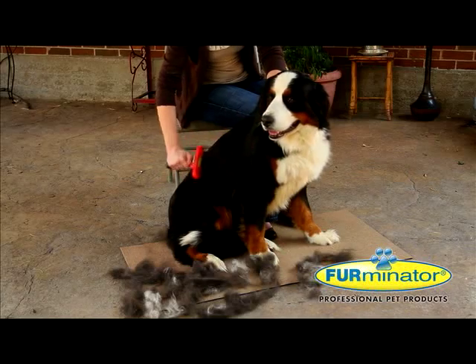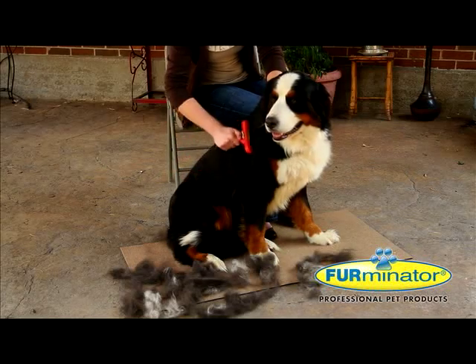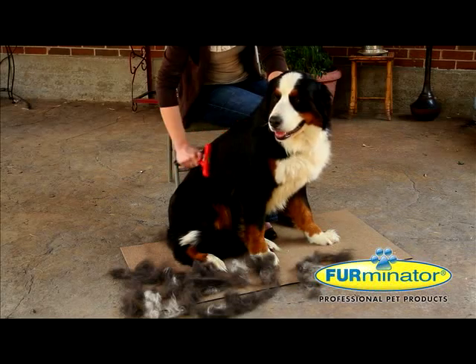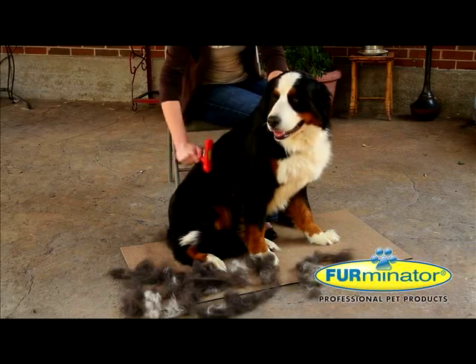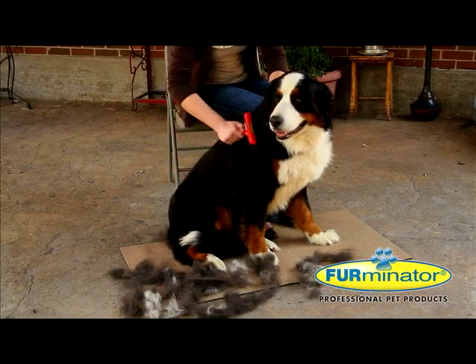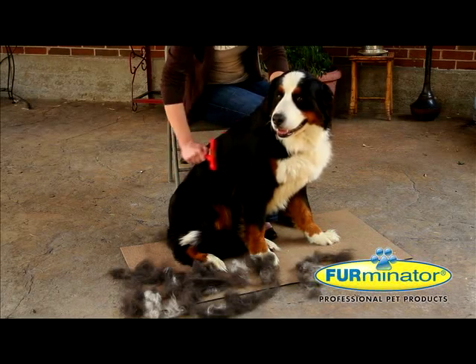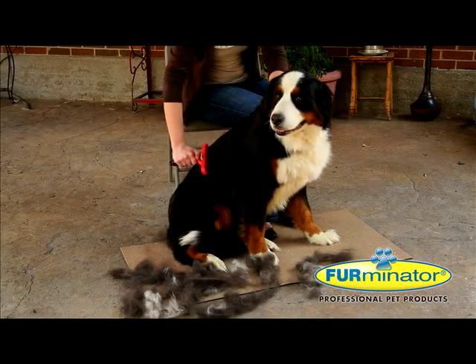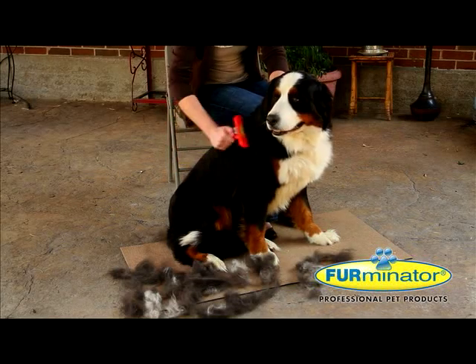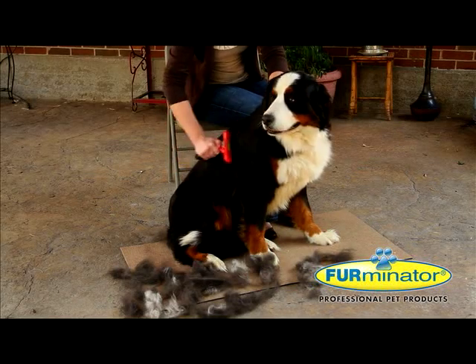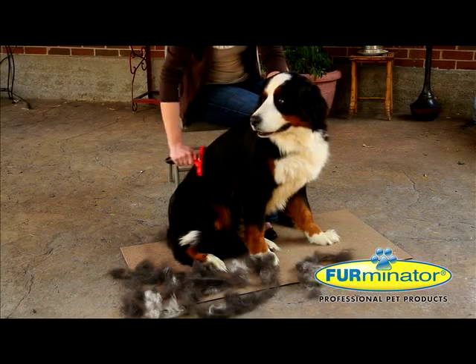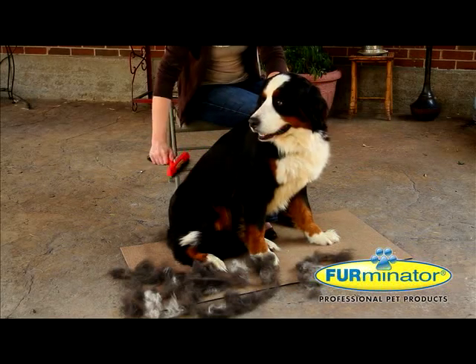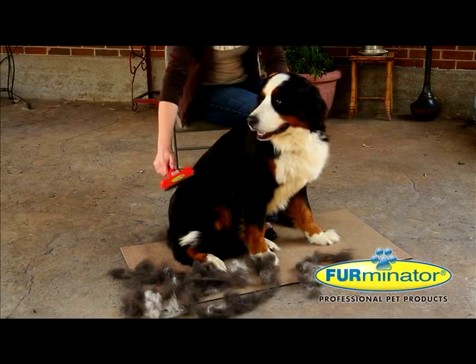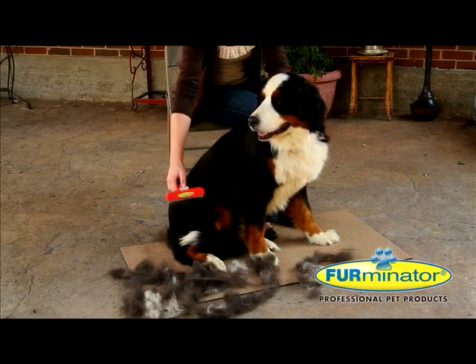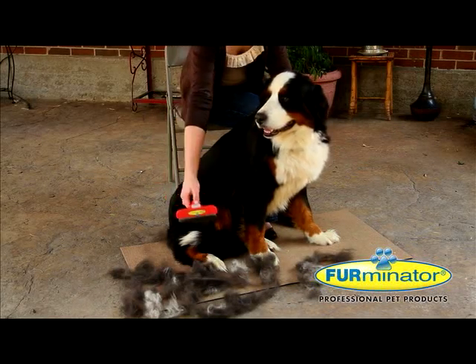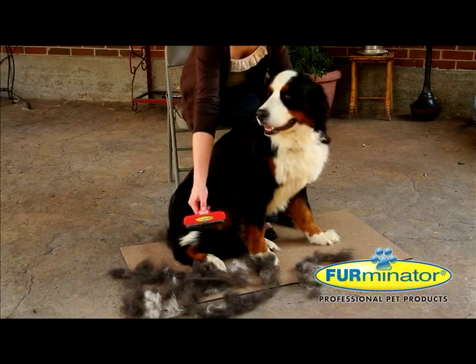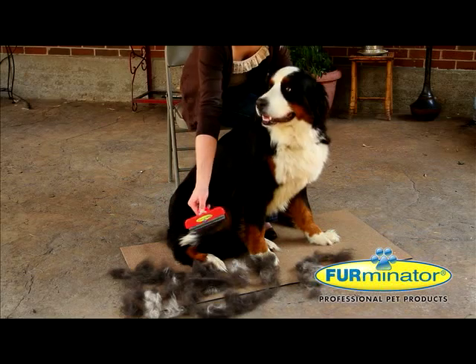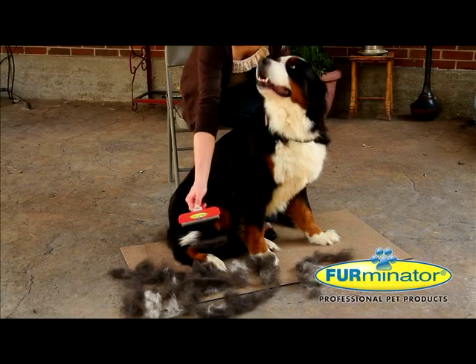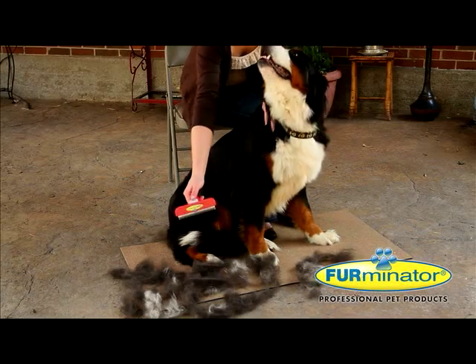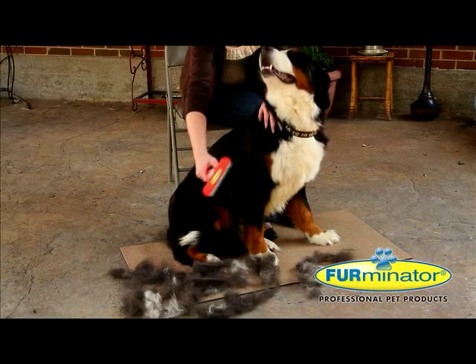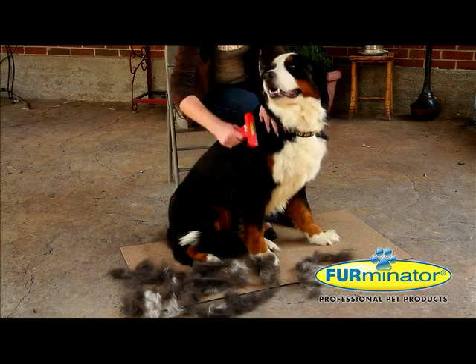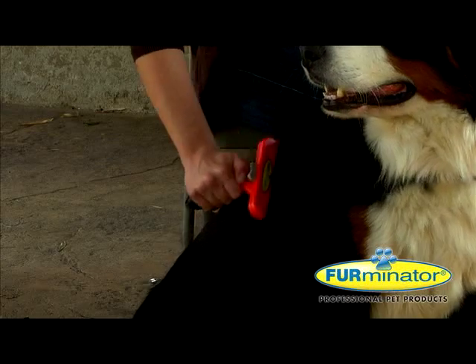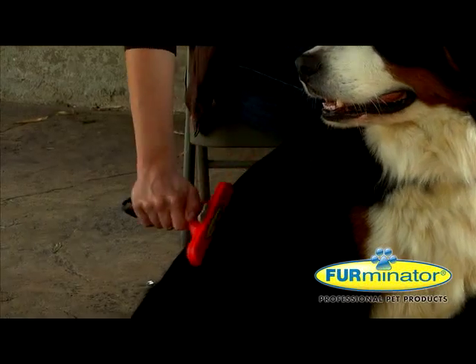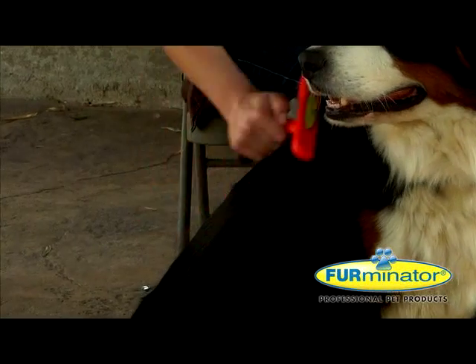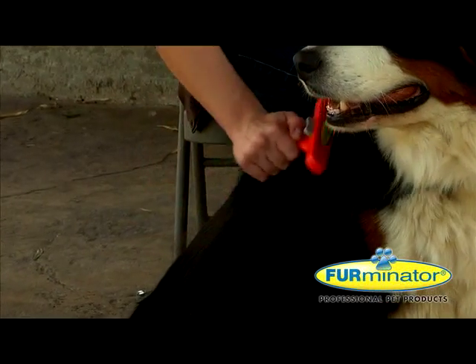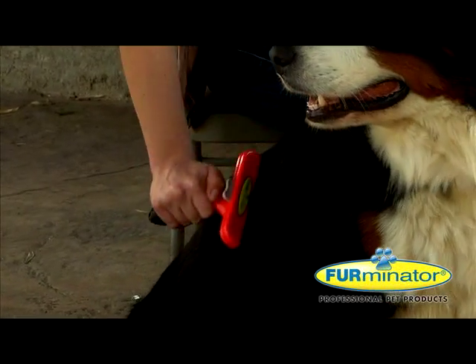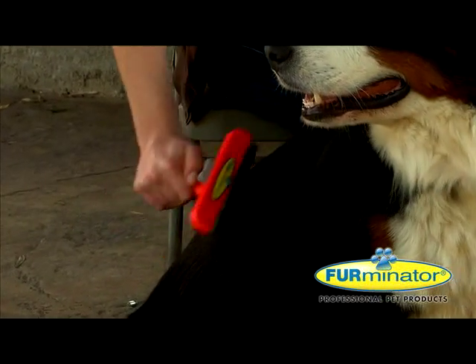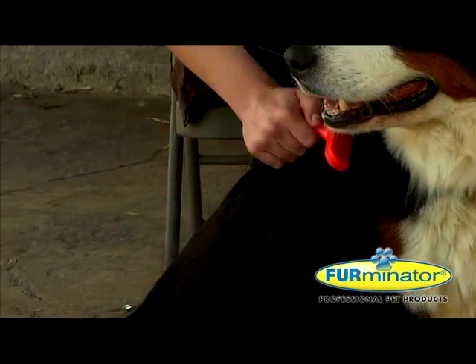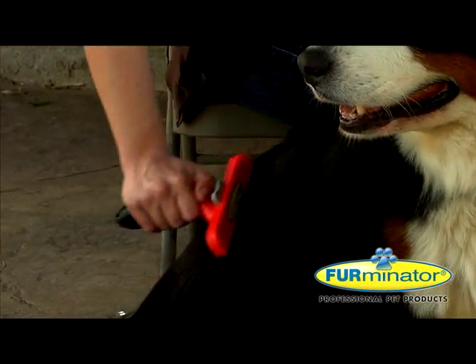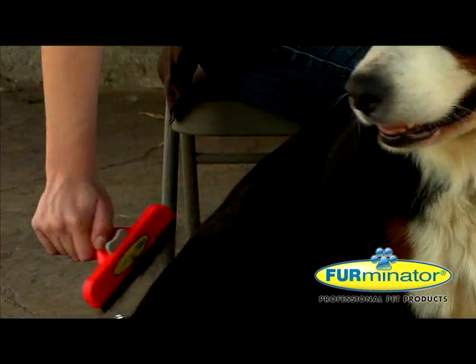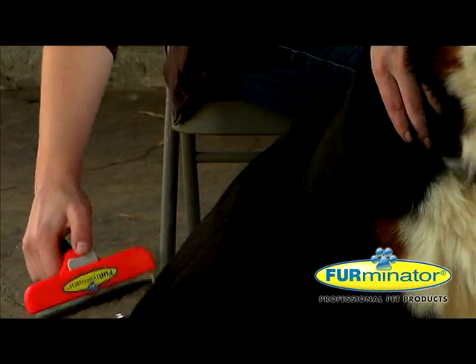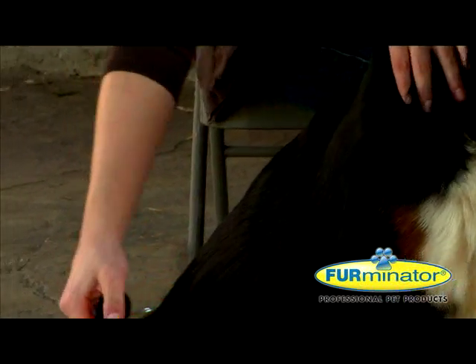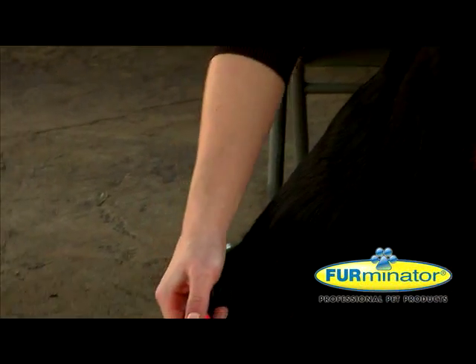Unlike other grooming tools, Furminator de-shedding products are precision built with only the highest quality materials for performance and durability.